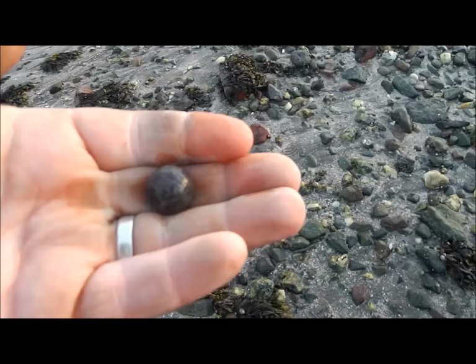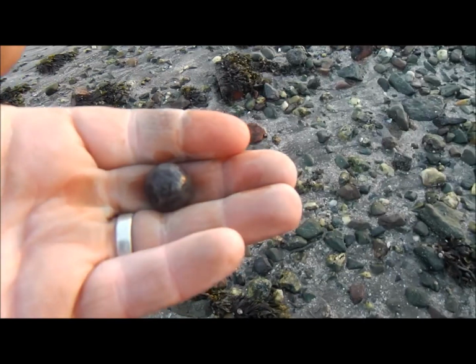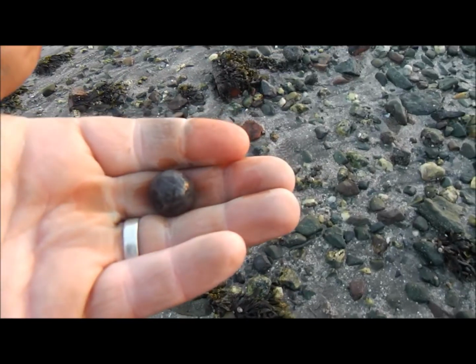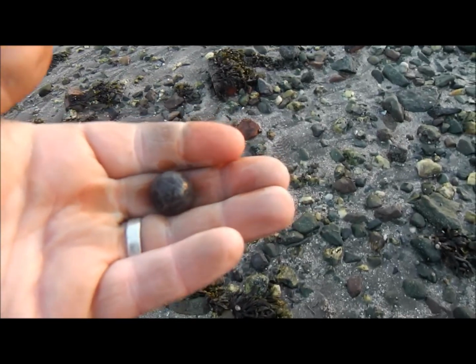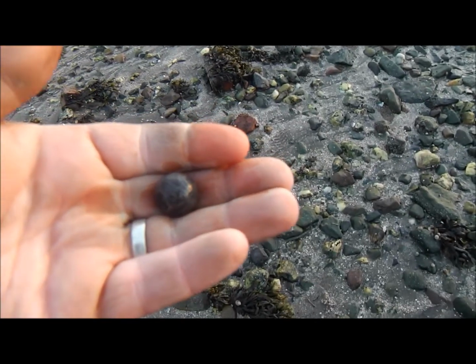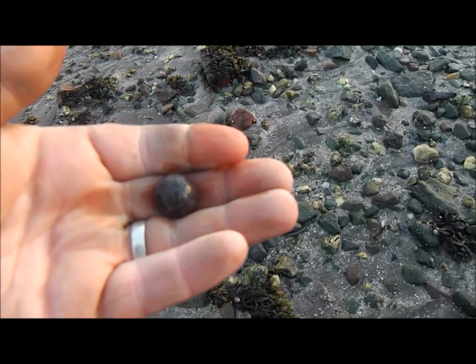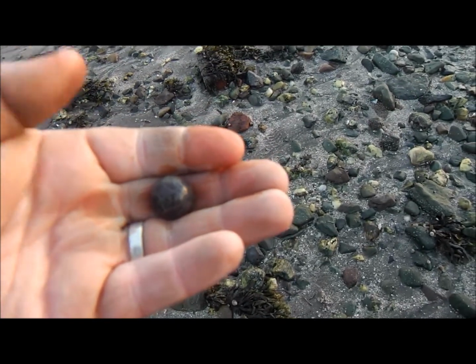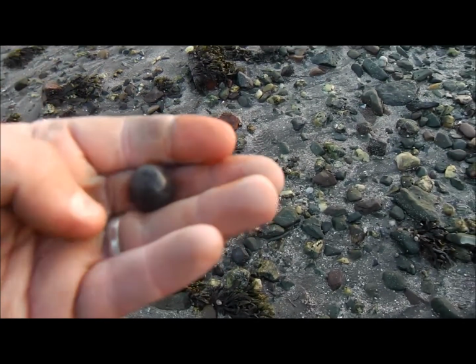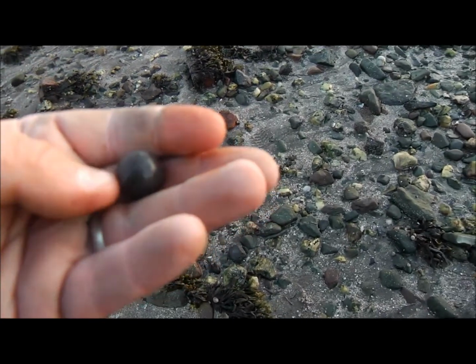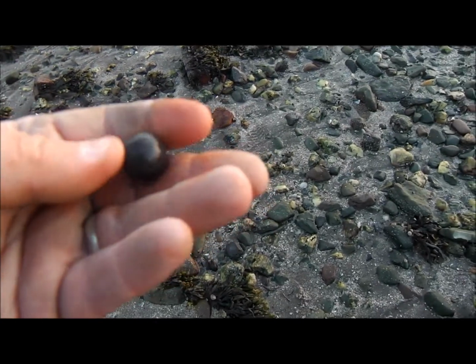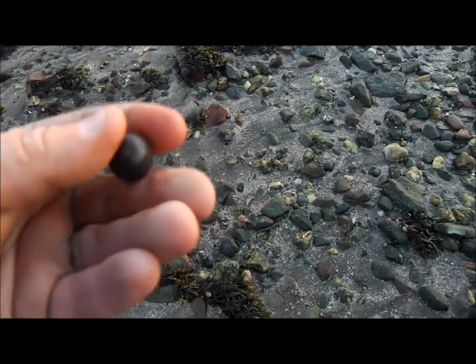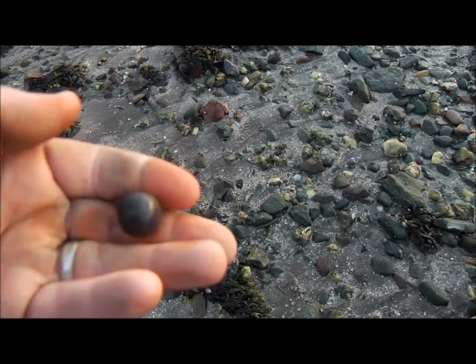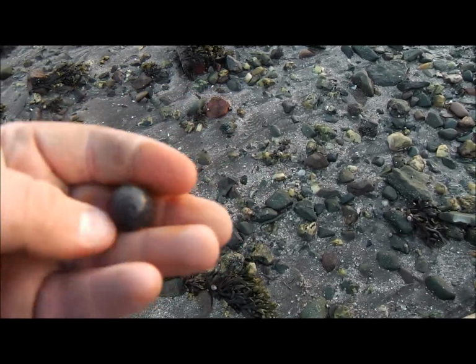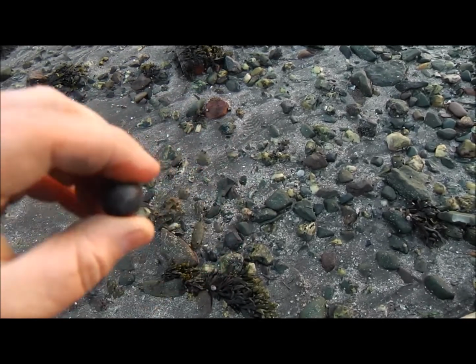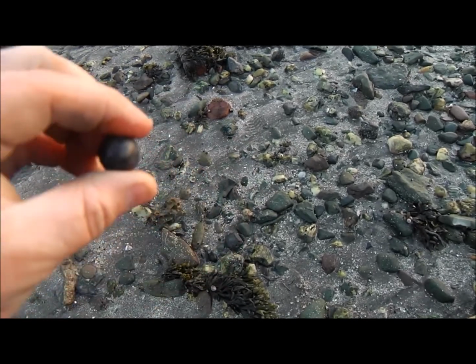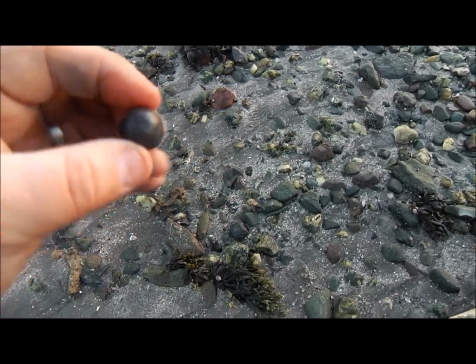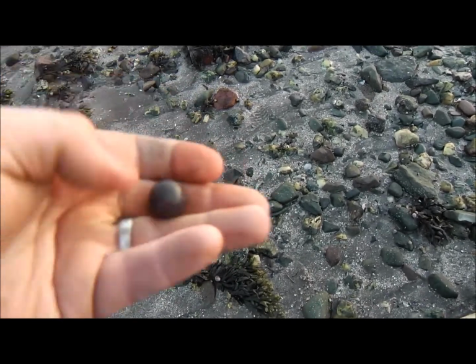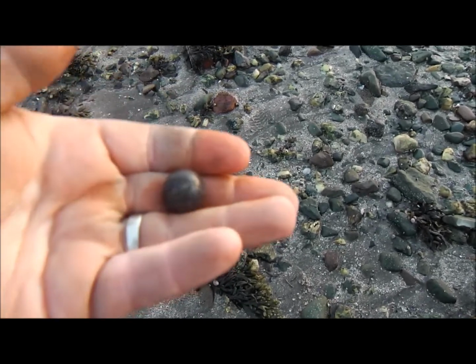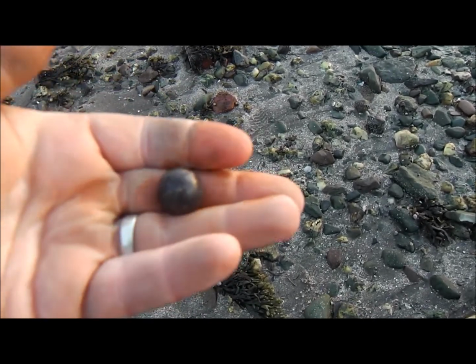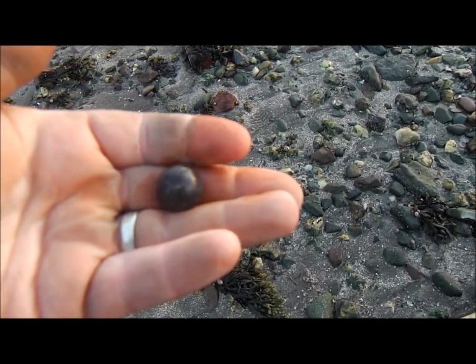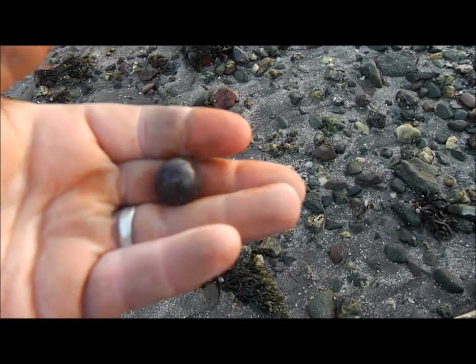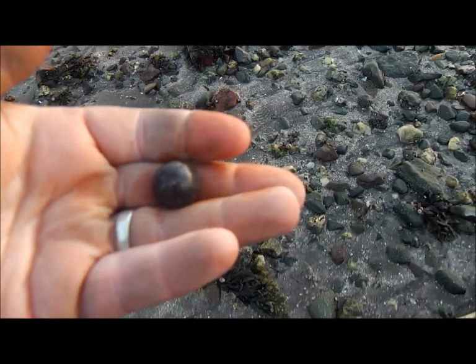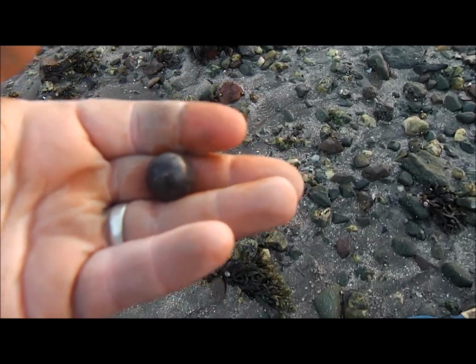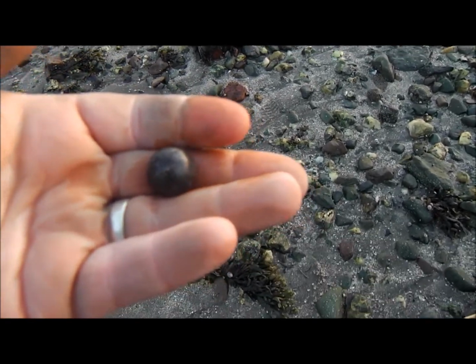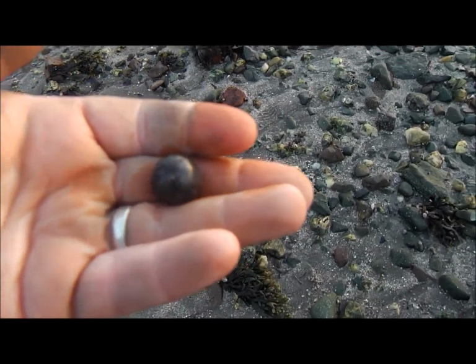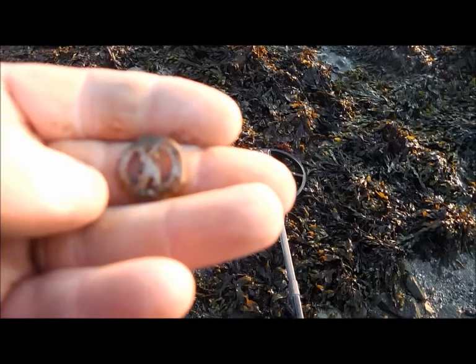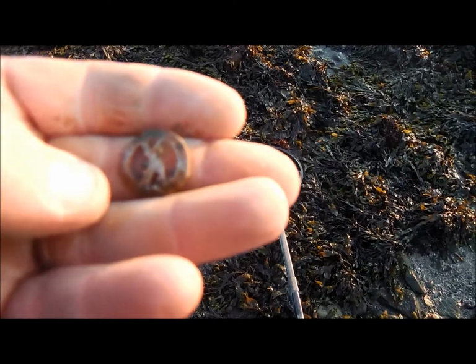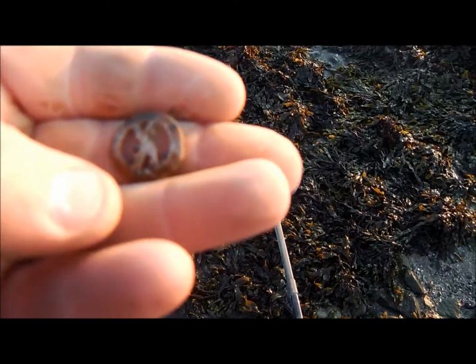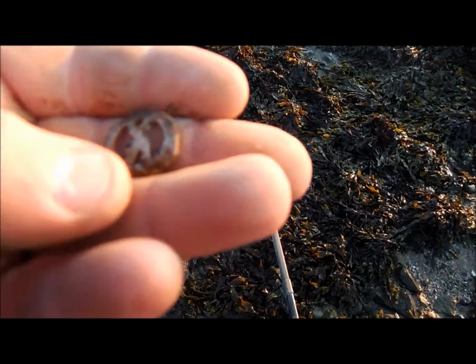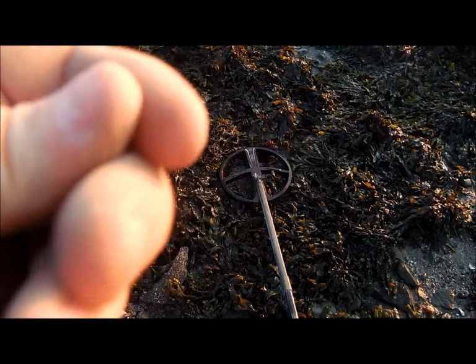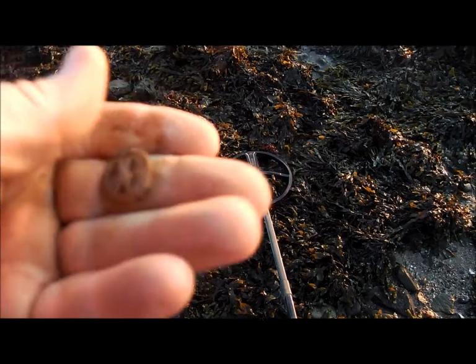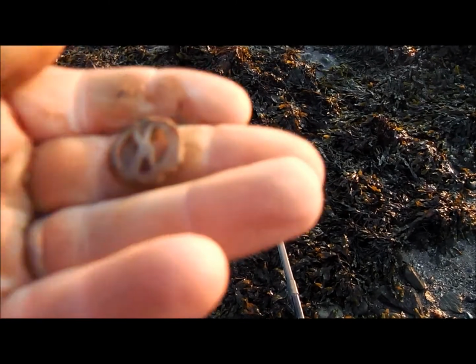Right guys, I just dug that and it came up as a 54 — and it's a big musket ball! Guys, I just dug that, got a 54.